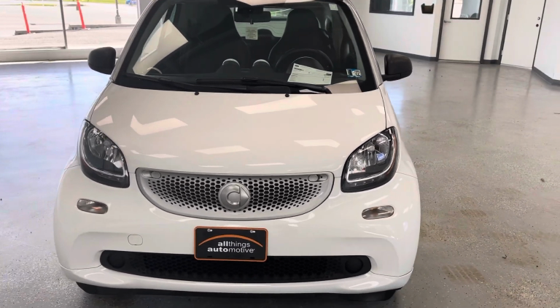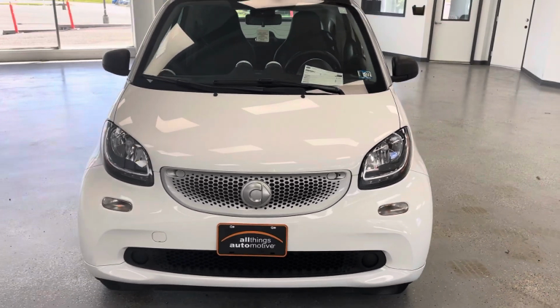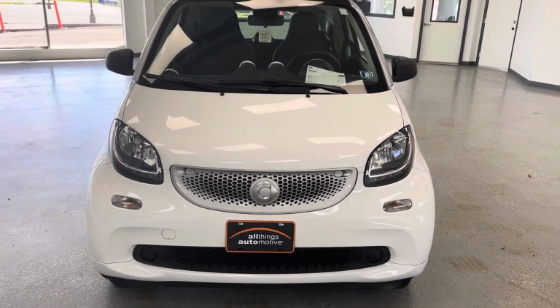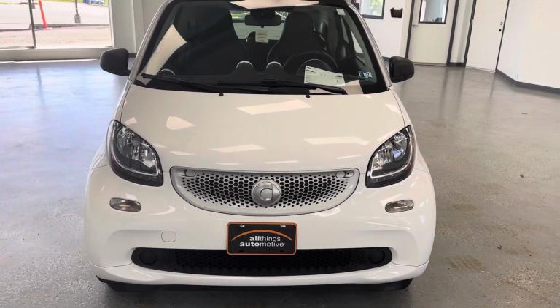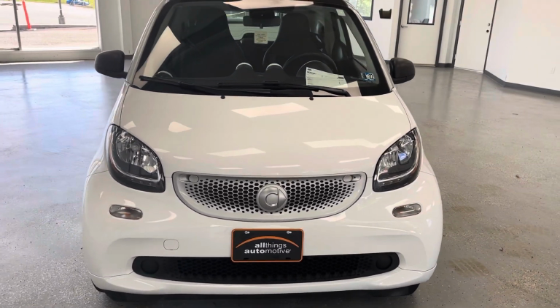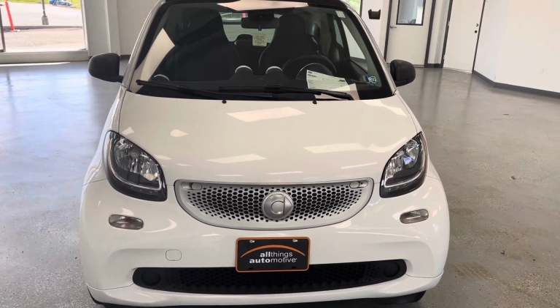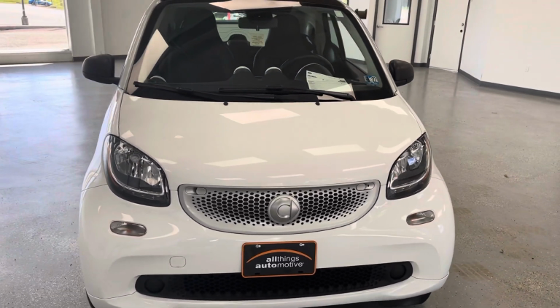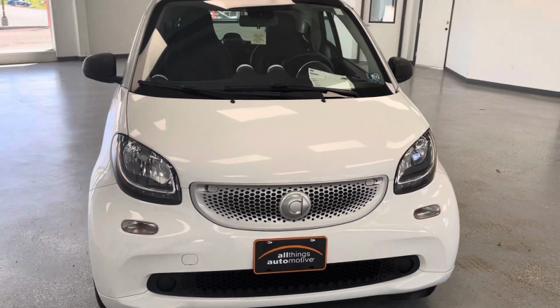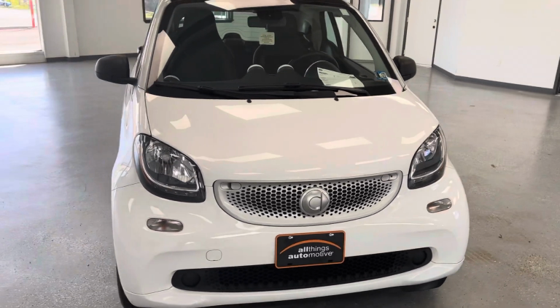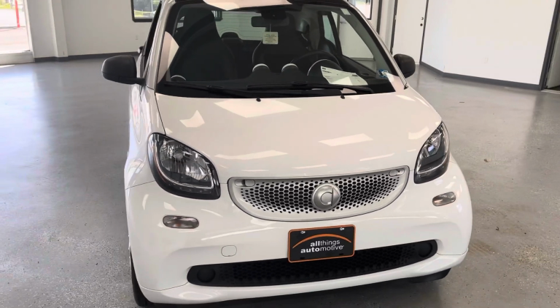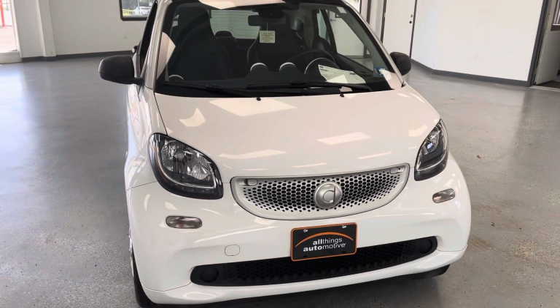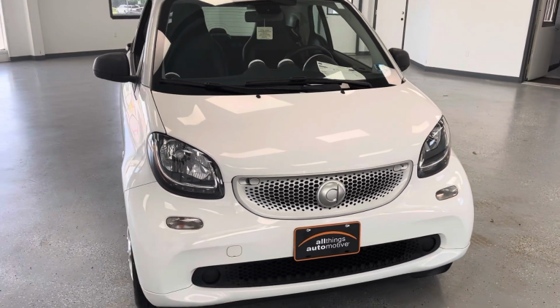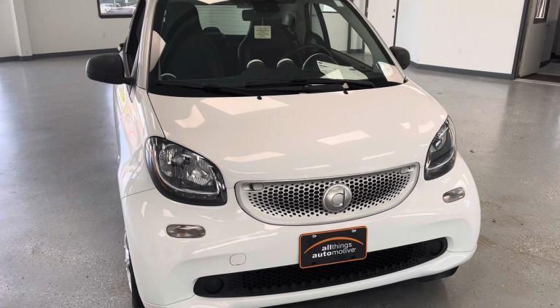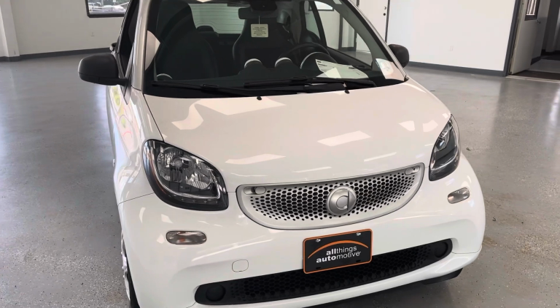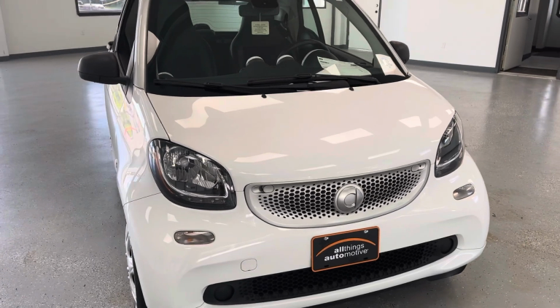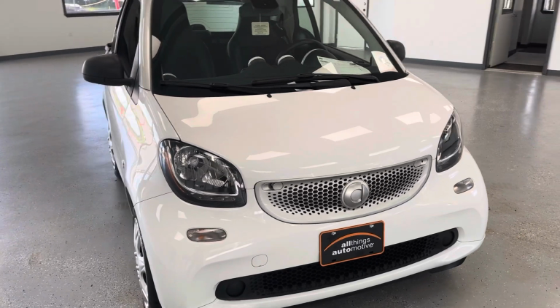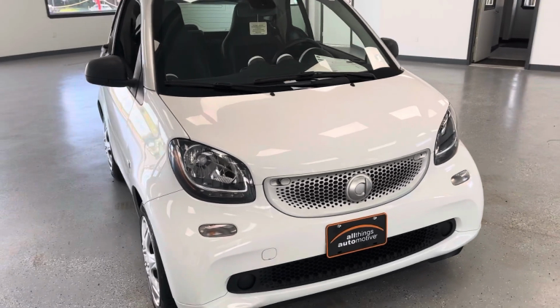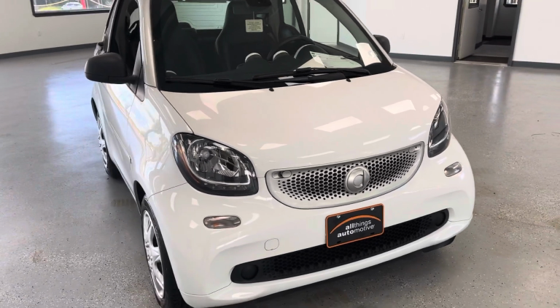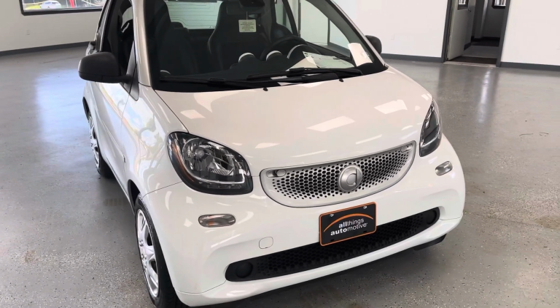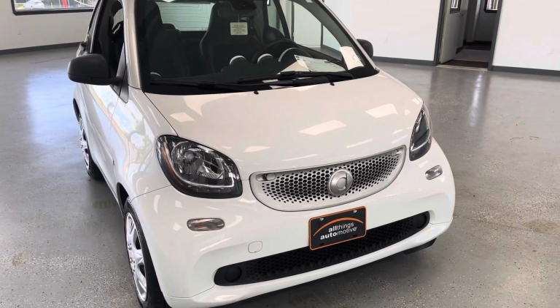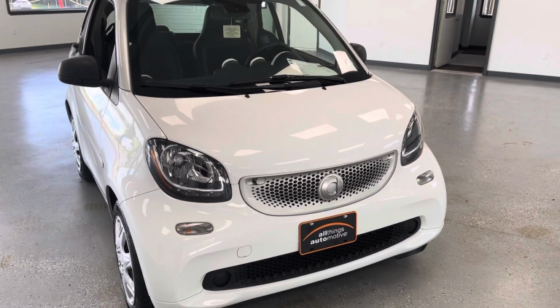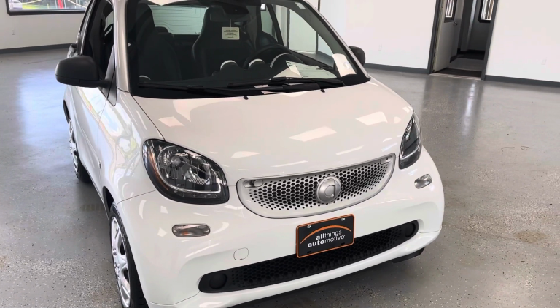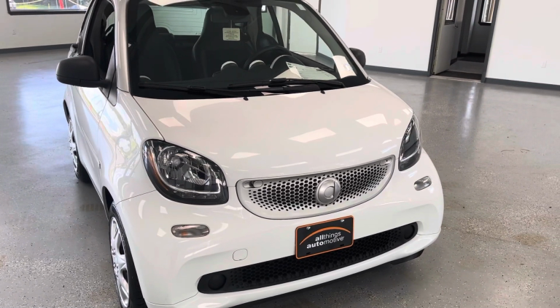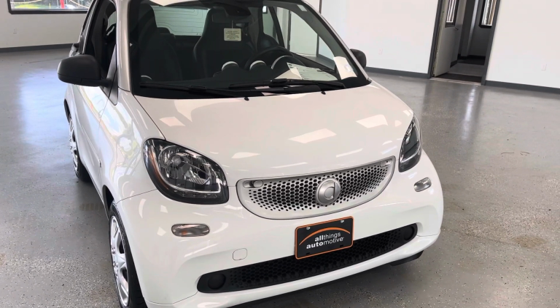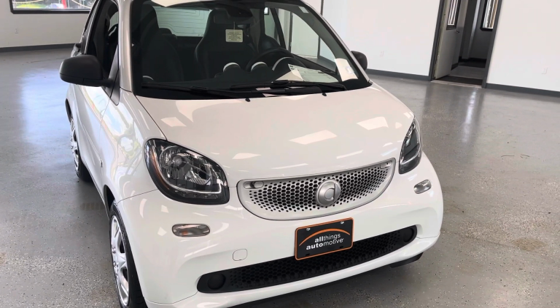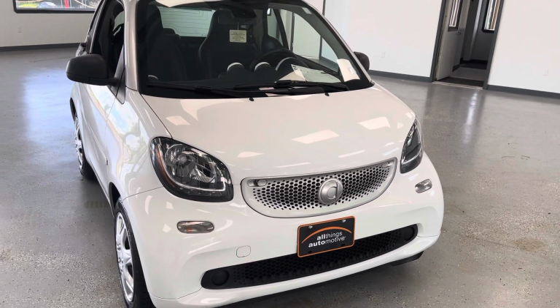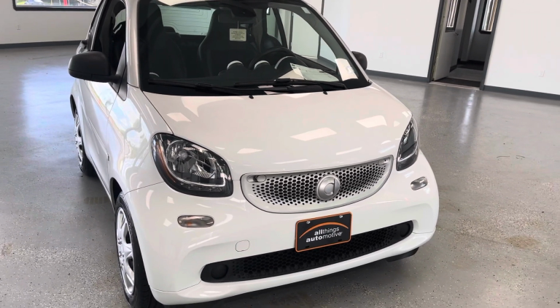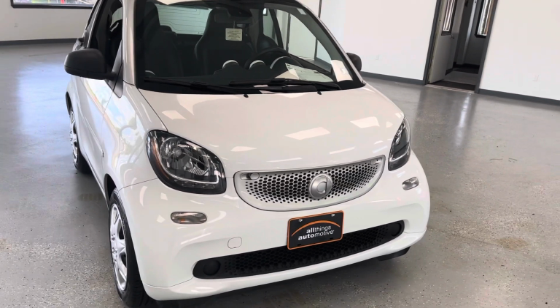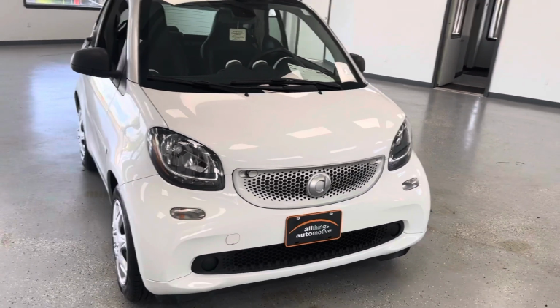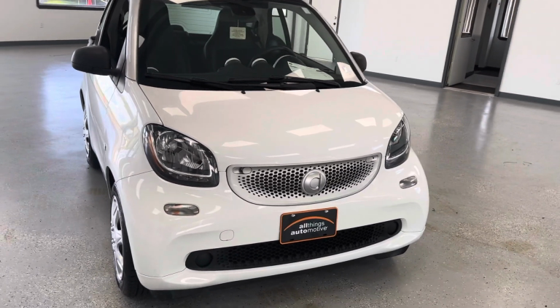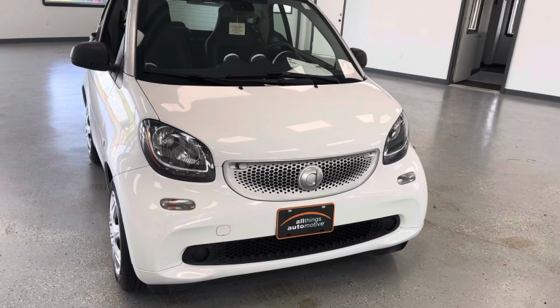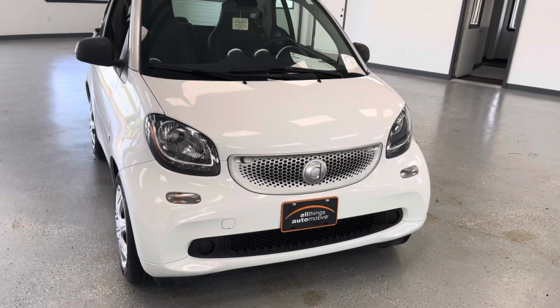This little car won't break the budget and it gives you excellent efficiency. They're also packed full of amenities, which we'll go through here in just a minute, but let's take a little look at what we got.